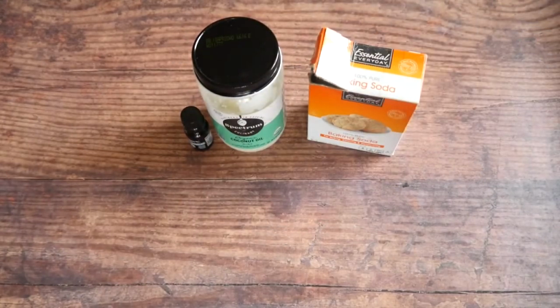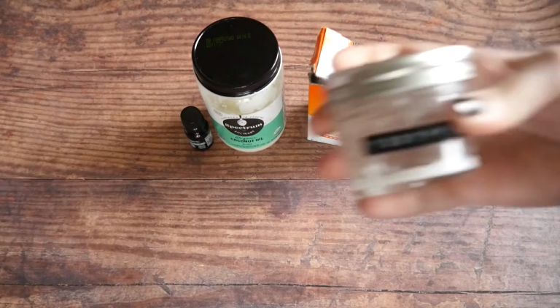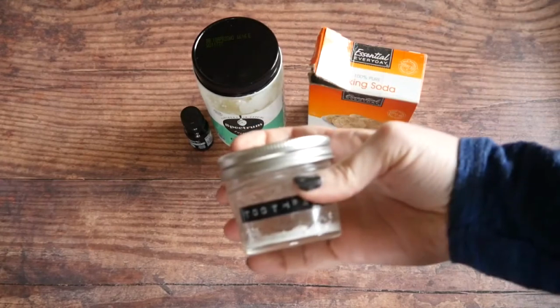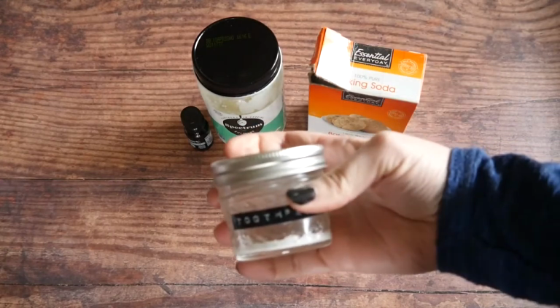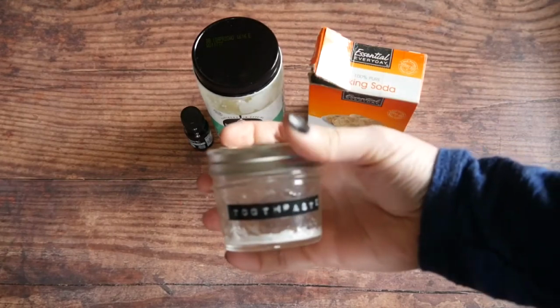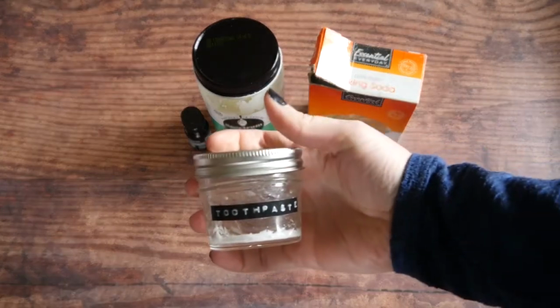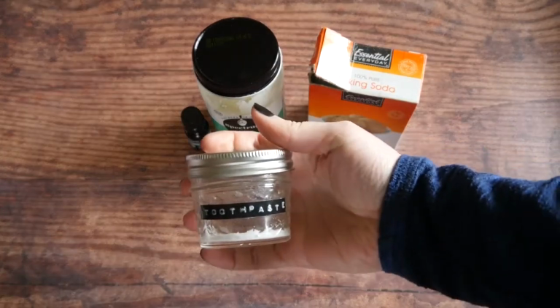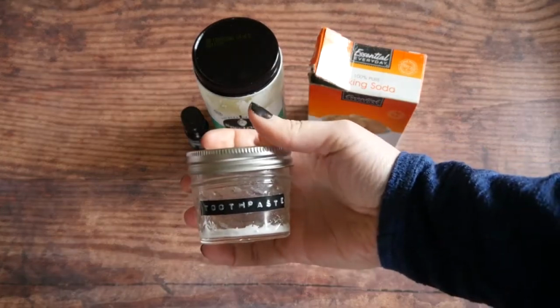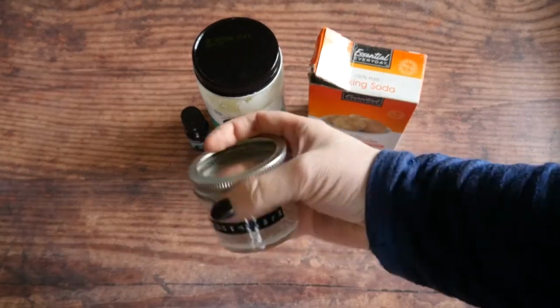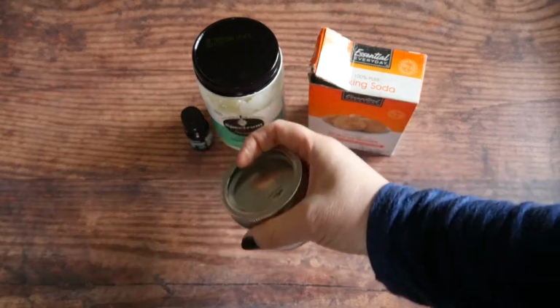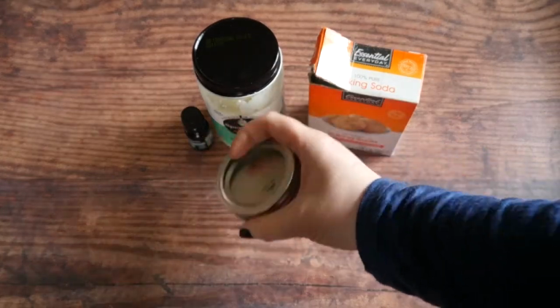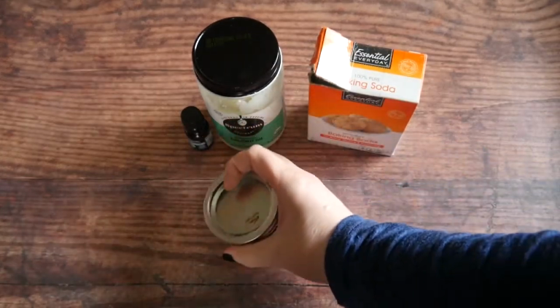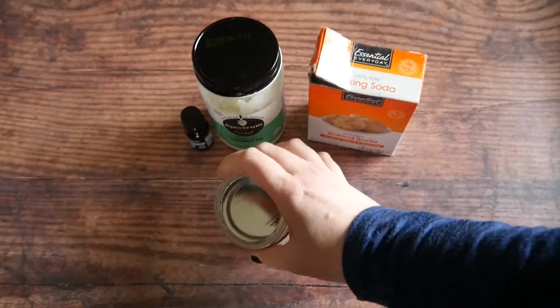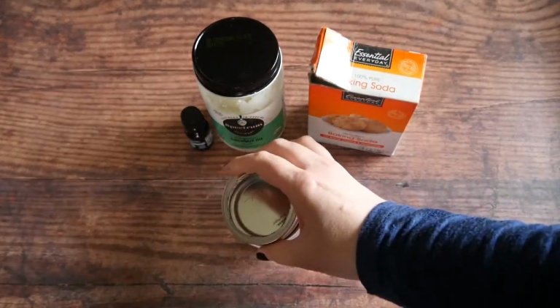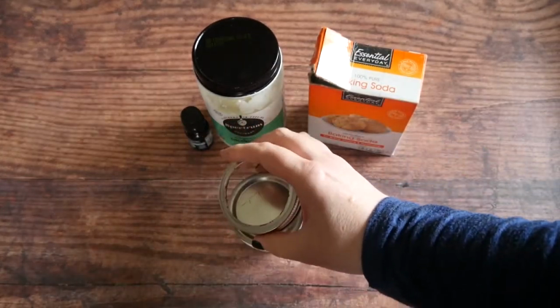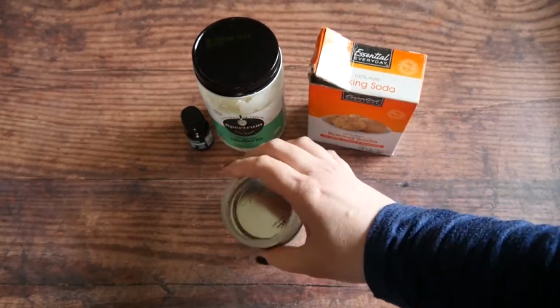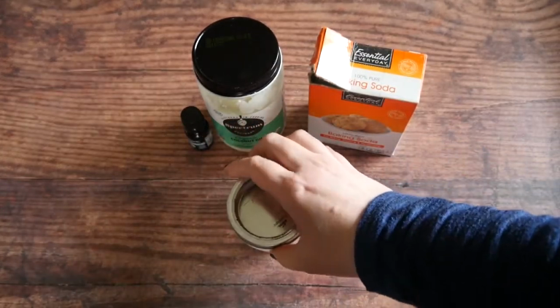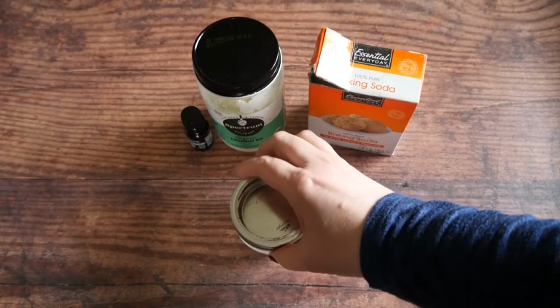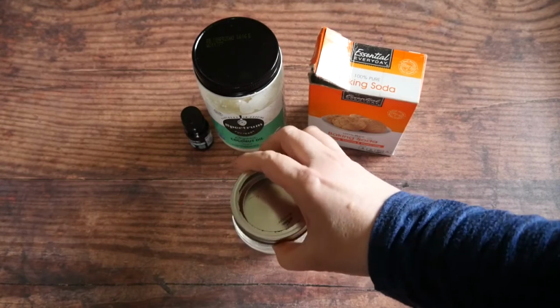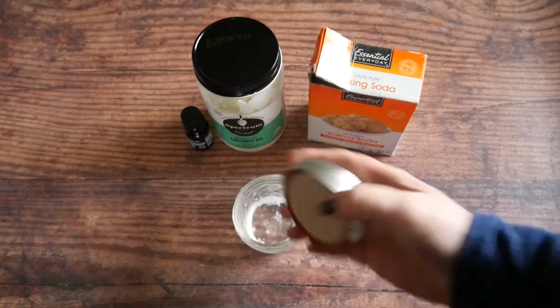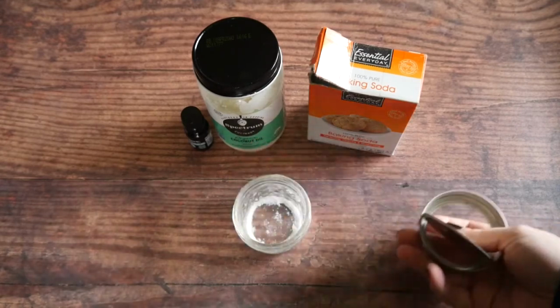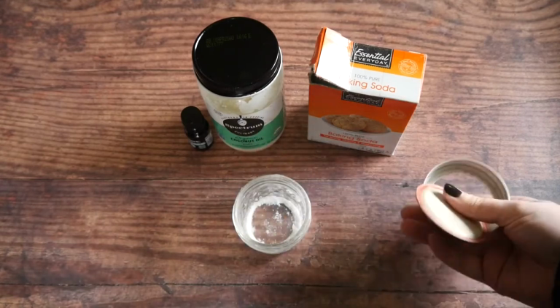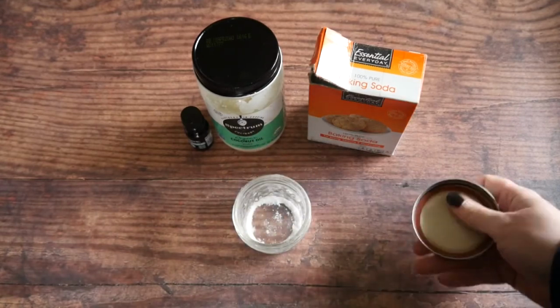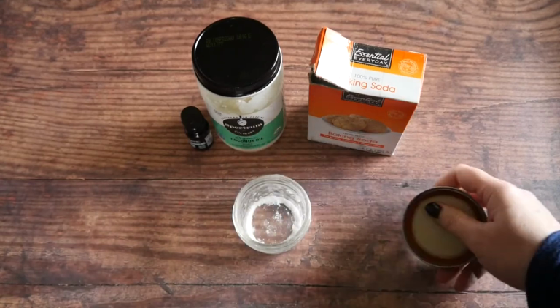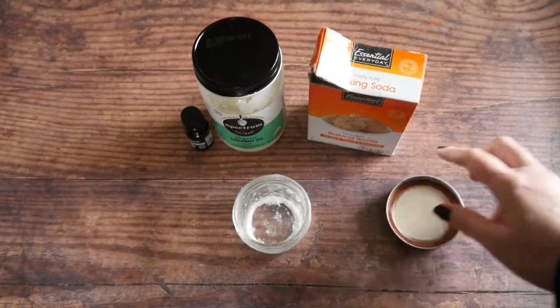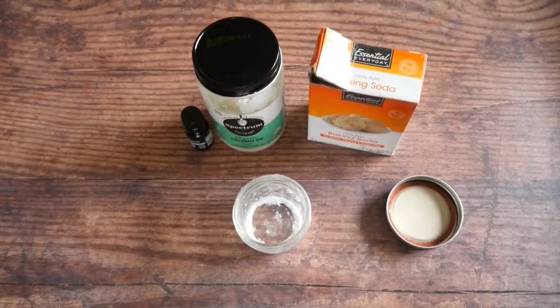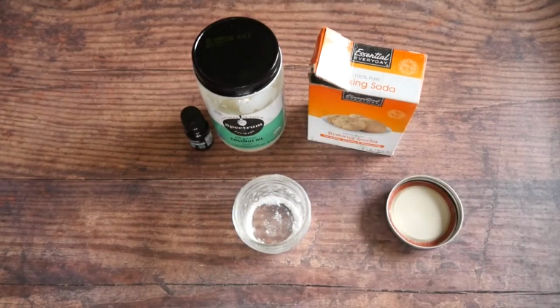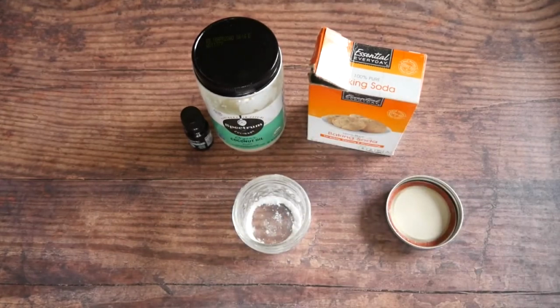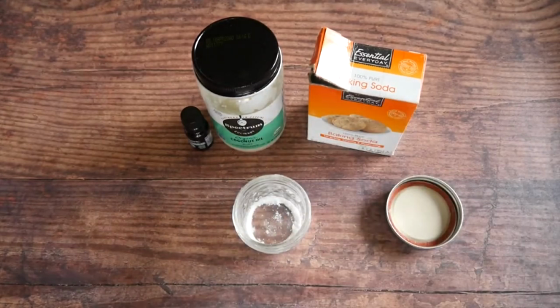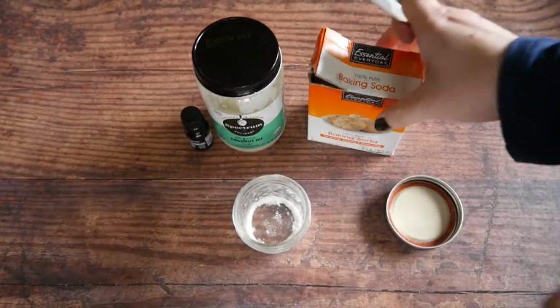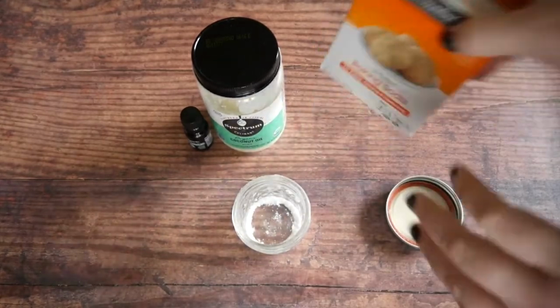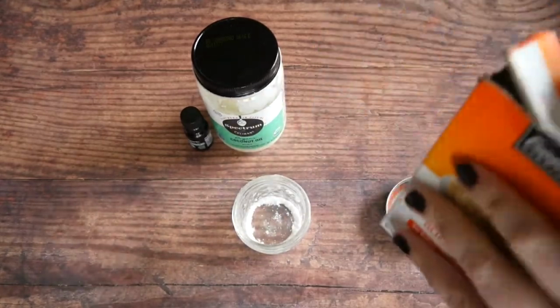Here is my little container that I put my toothpaste in, and I am down to the bottom of all my toothpaste. I love this toothpaste — it's super simple to make.